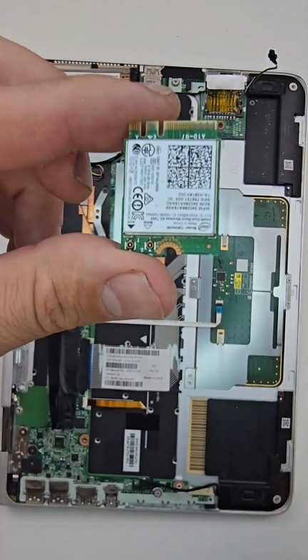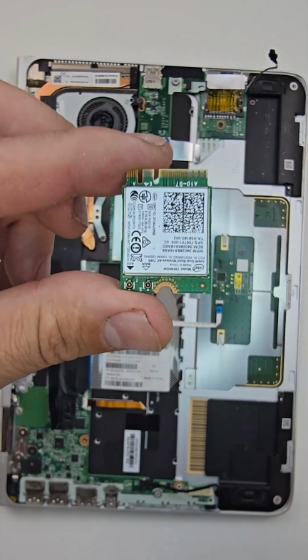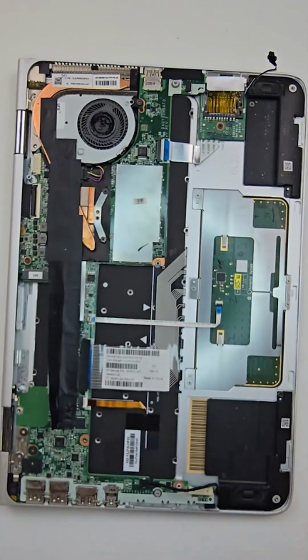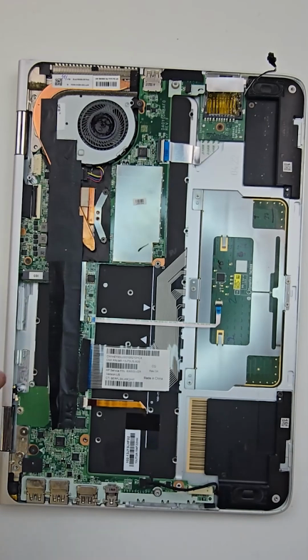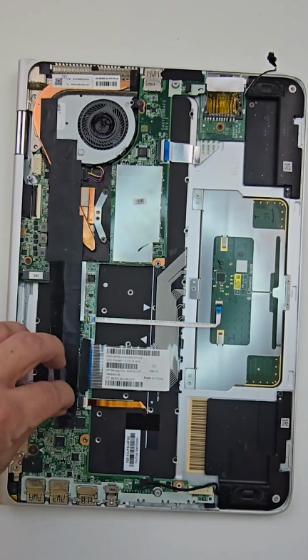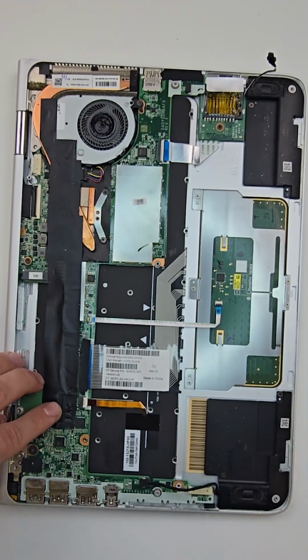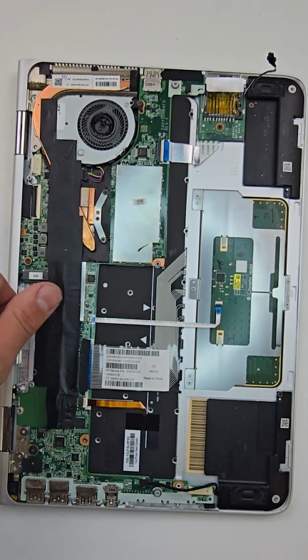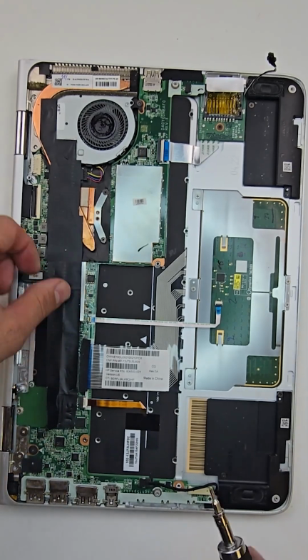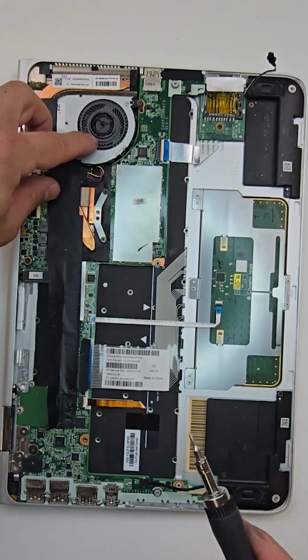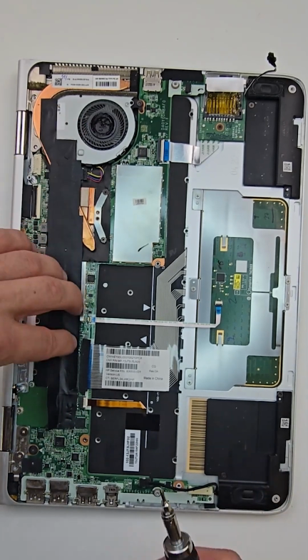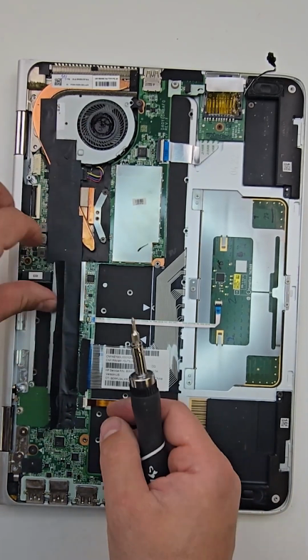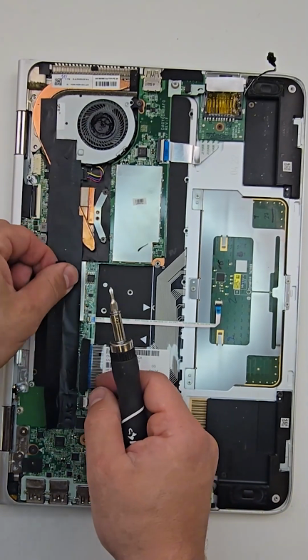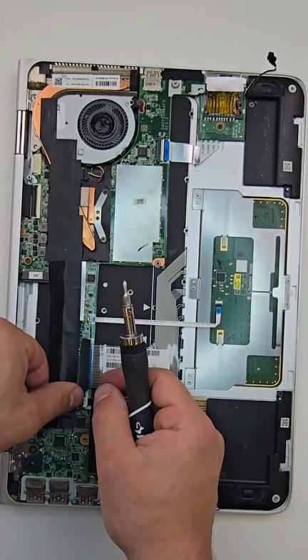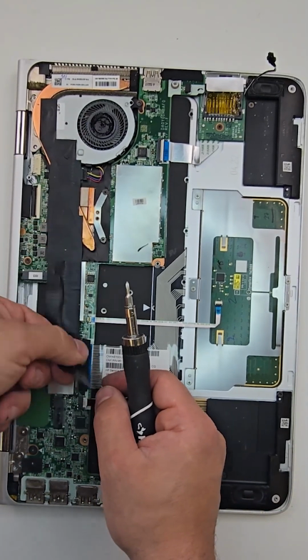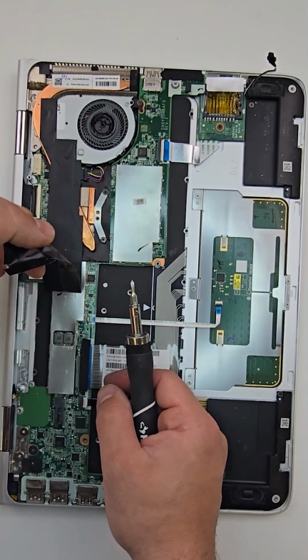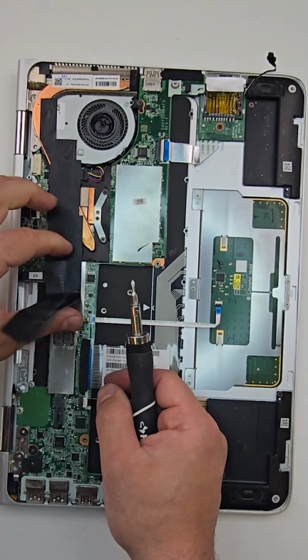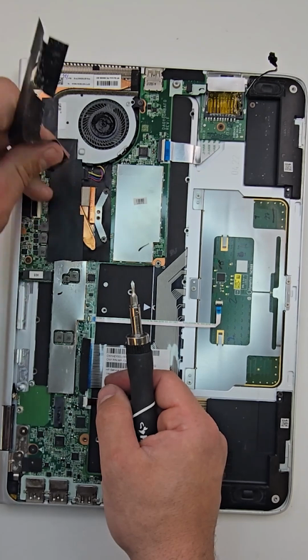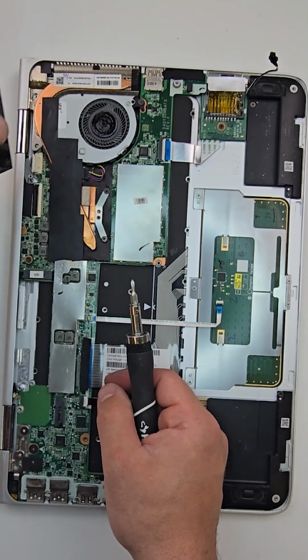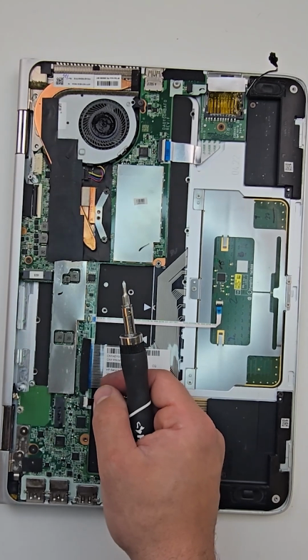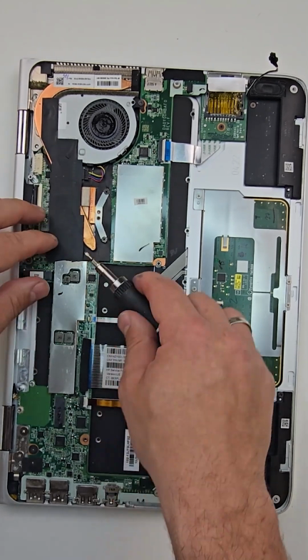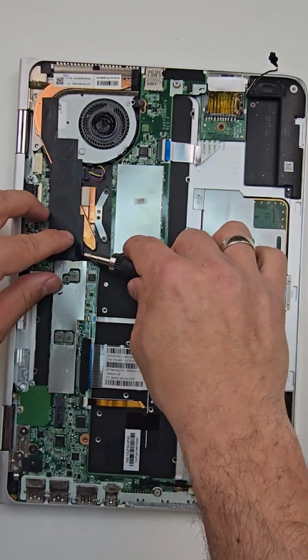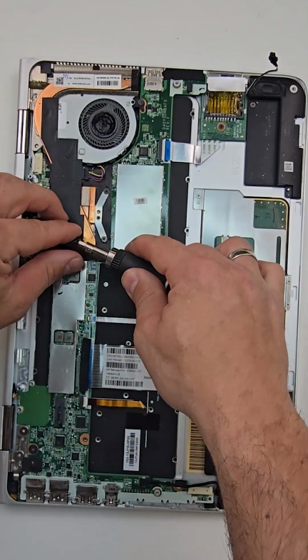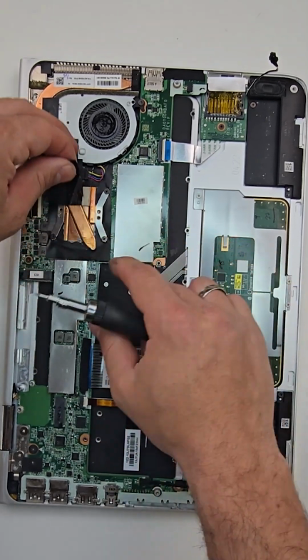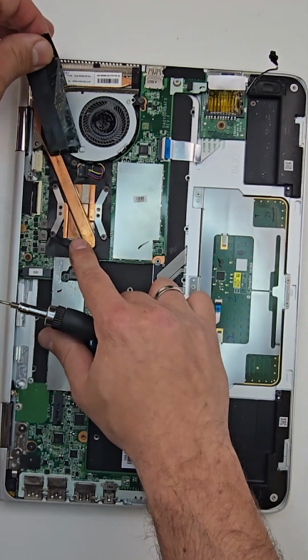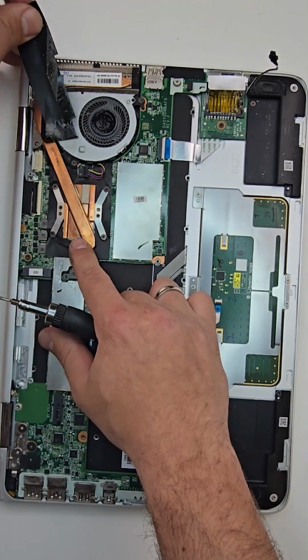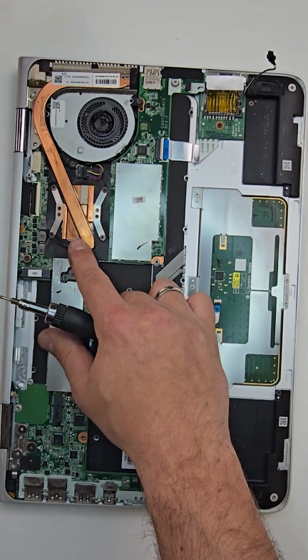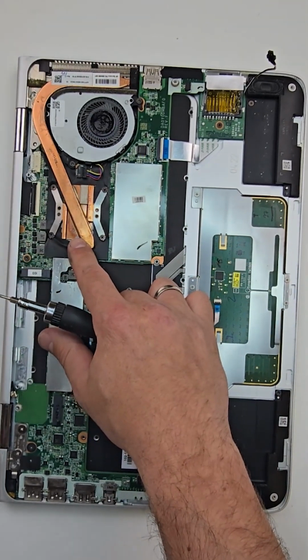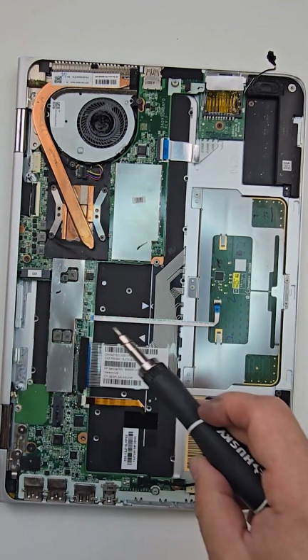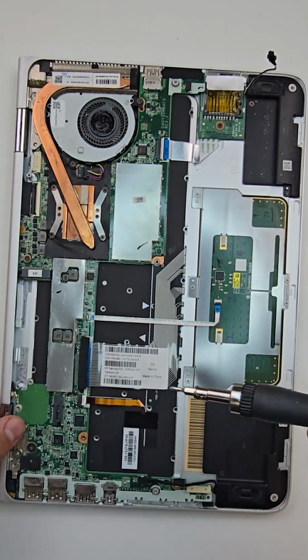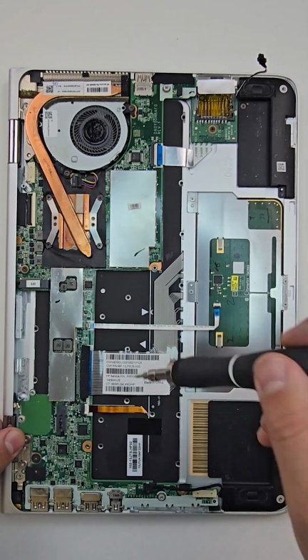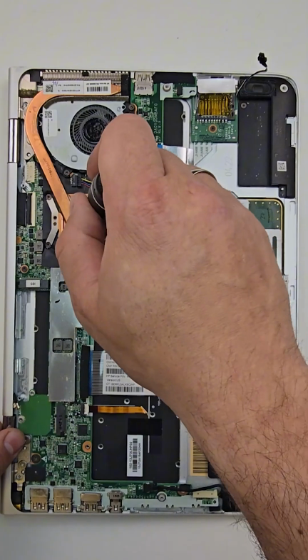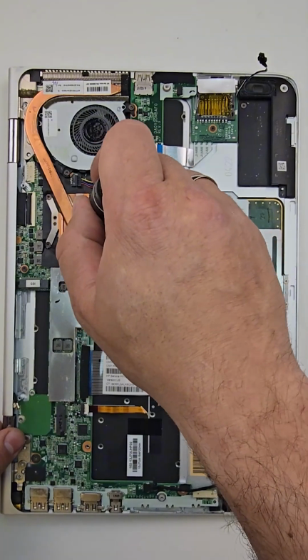Now I will begin the process of removing the heatsink and cooling fan. There are a total of four screws holding the heatsink and two screws for the cooling fan.